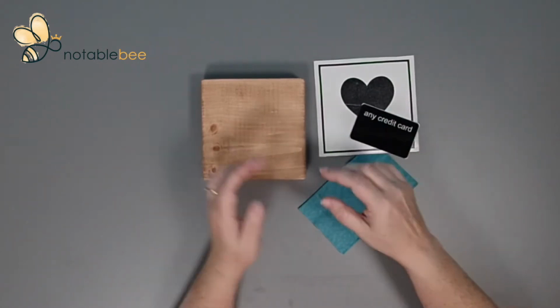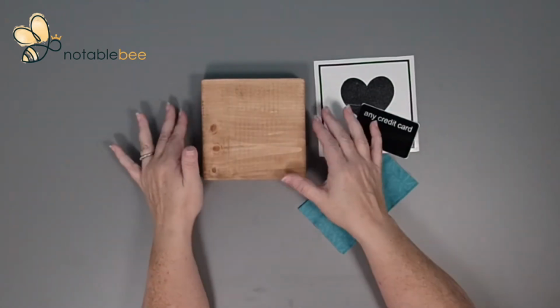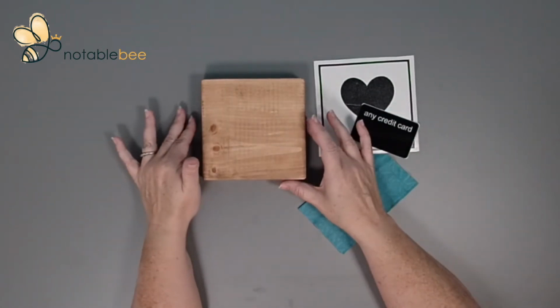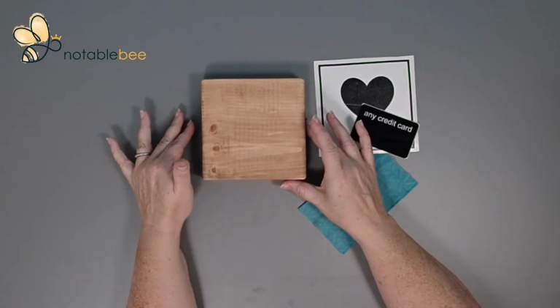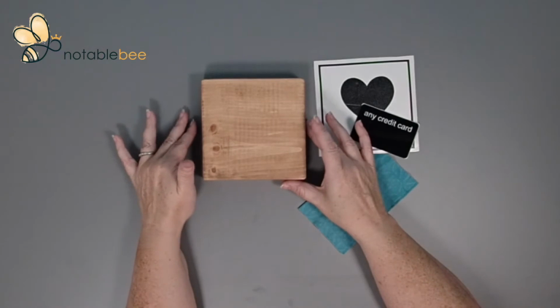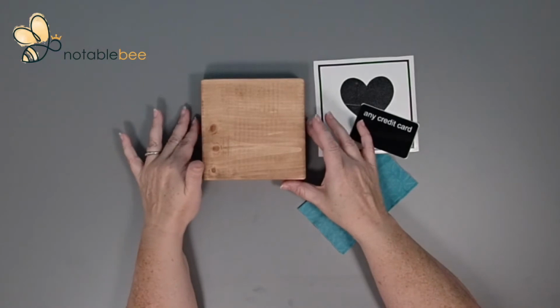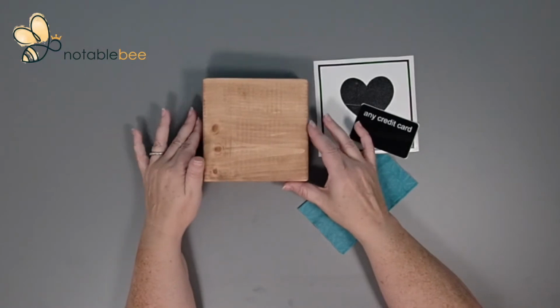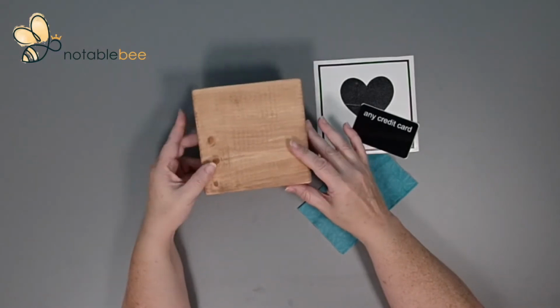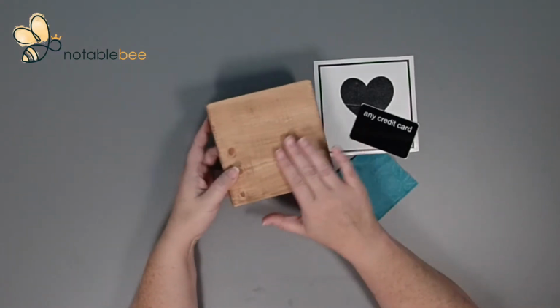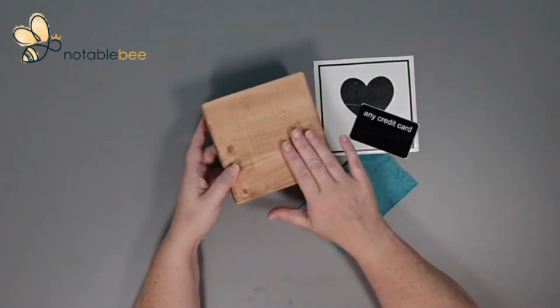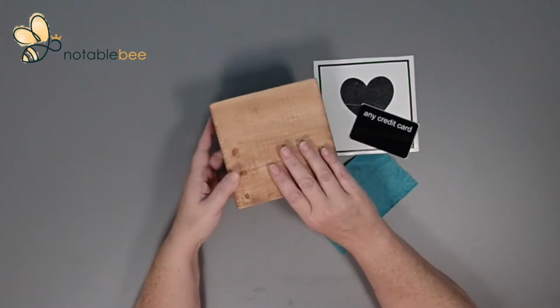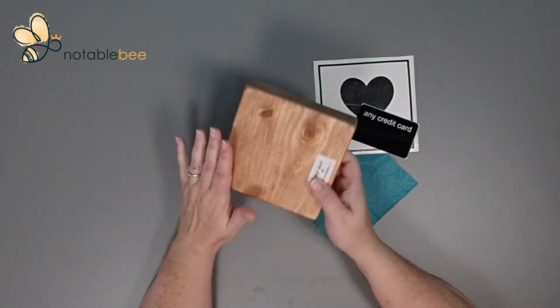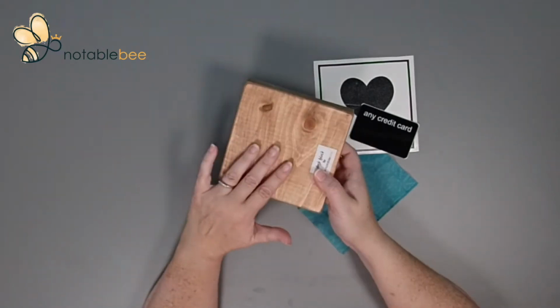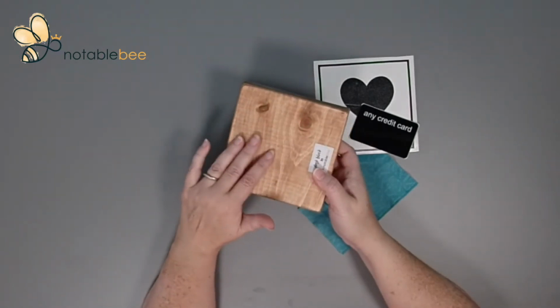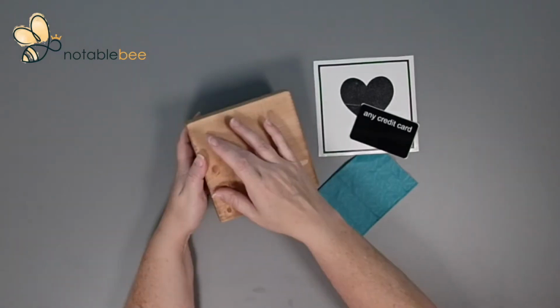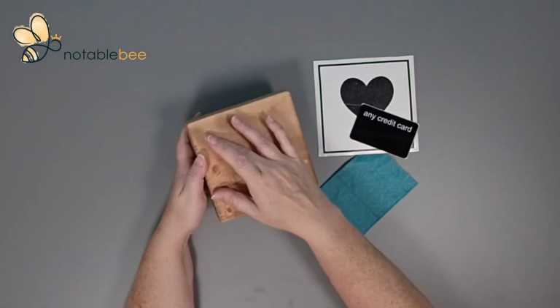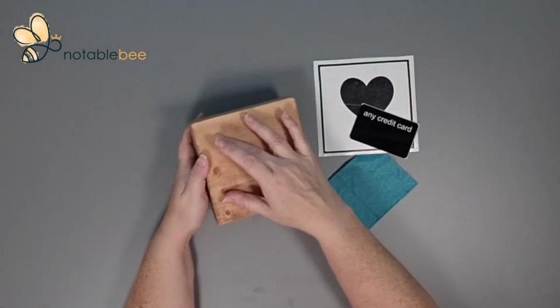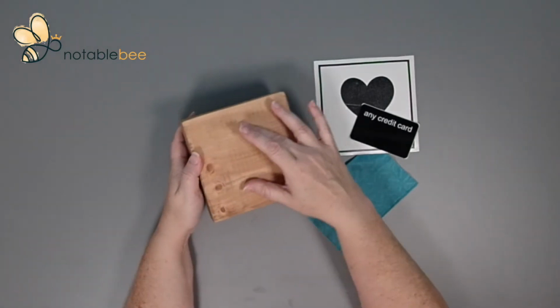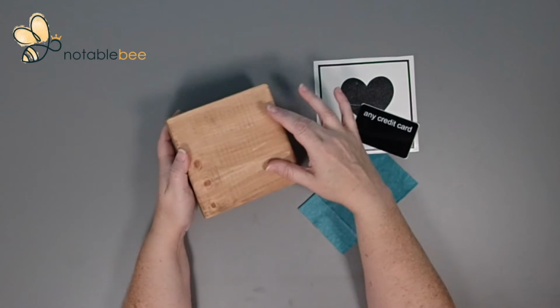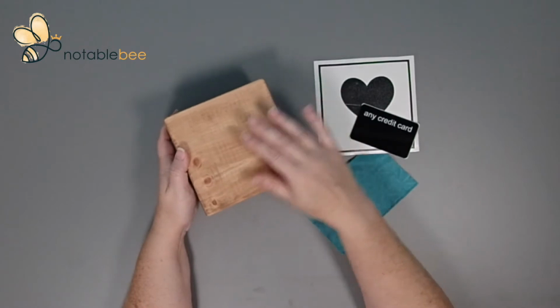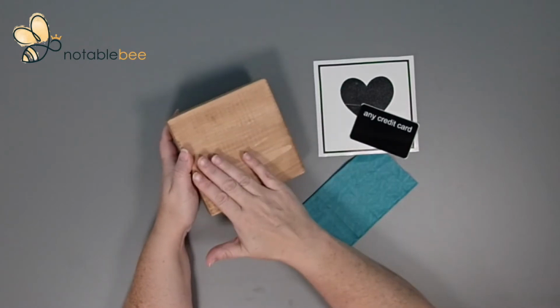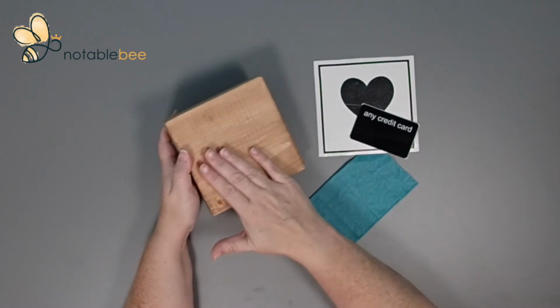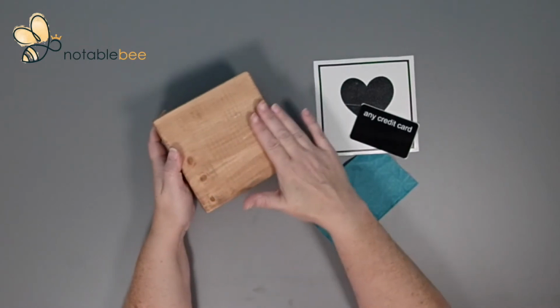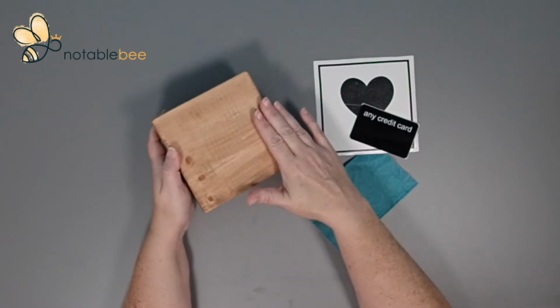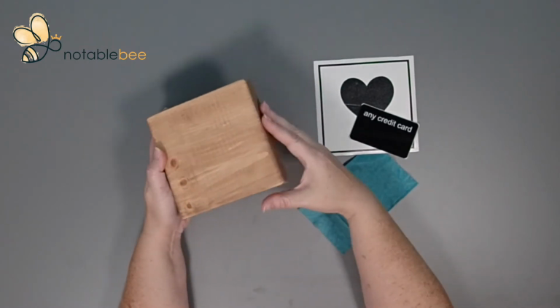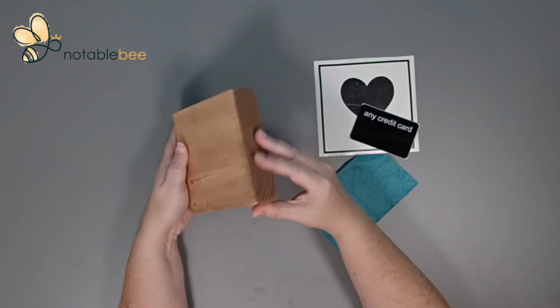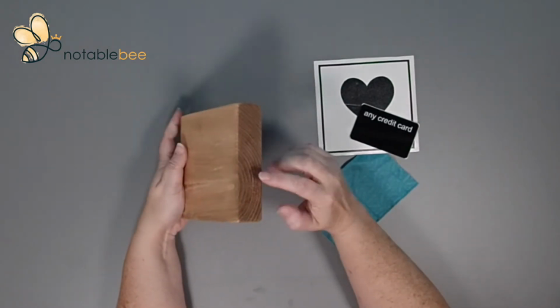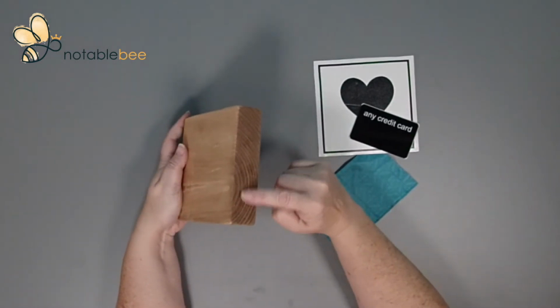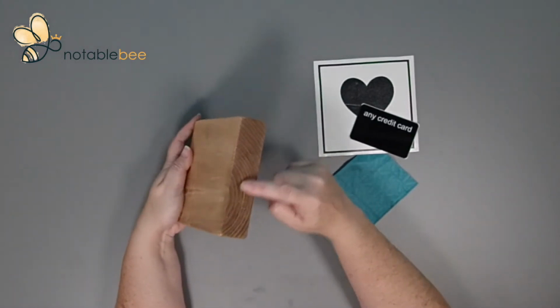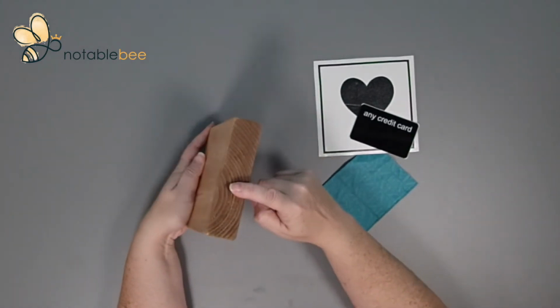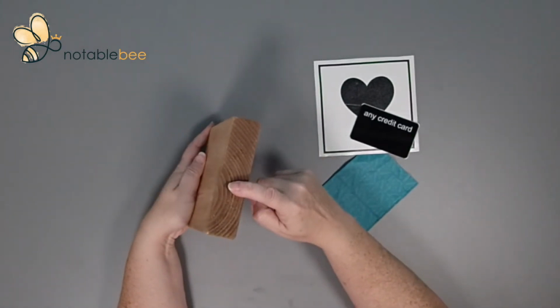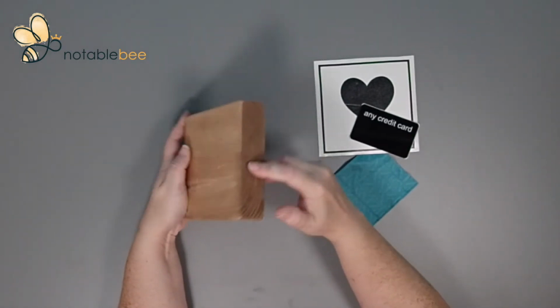Let's just take a quick look at the block. It has a nice smooth front and also a smooth back with a sticker on it. The transfer is going to go on the front from left to right, and you'll see the end grains on the left and right sides.